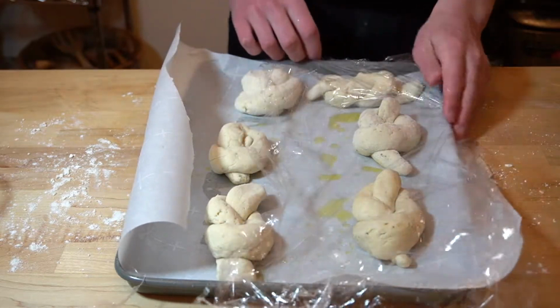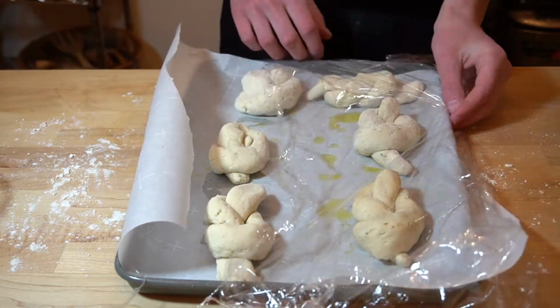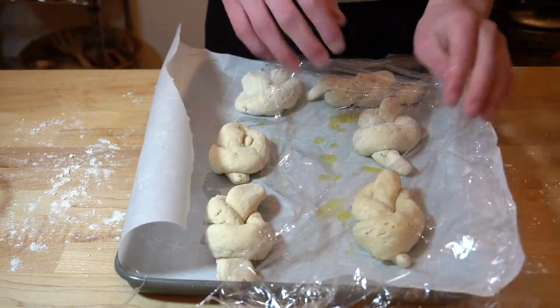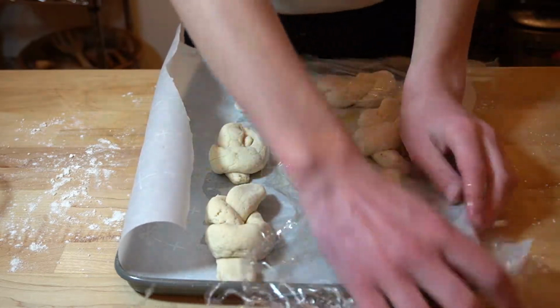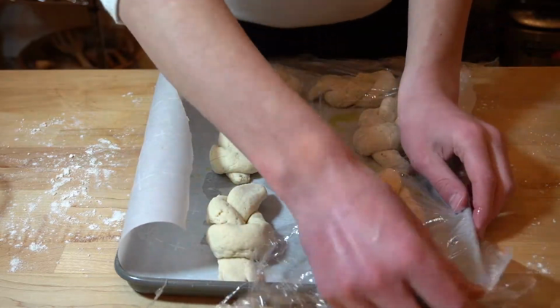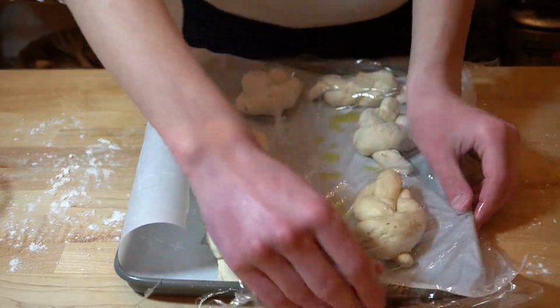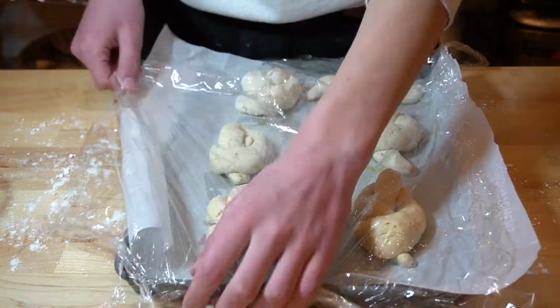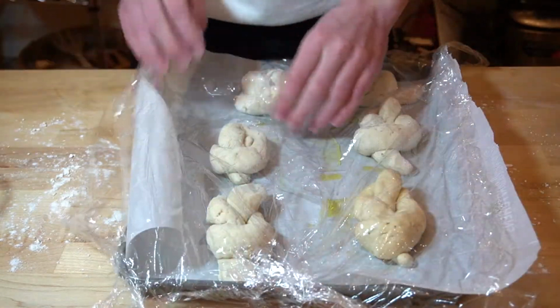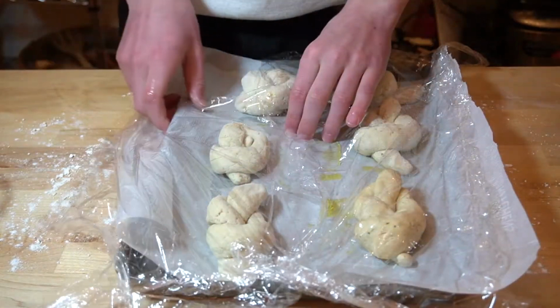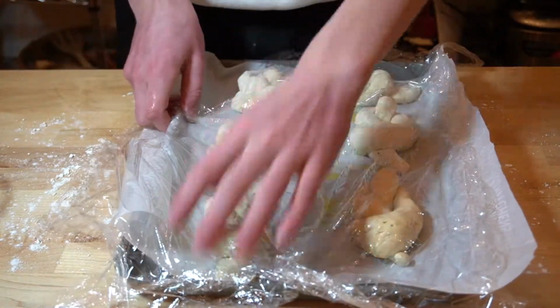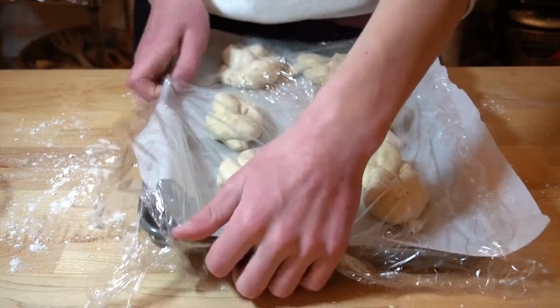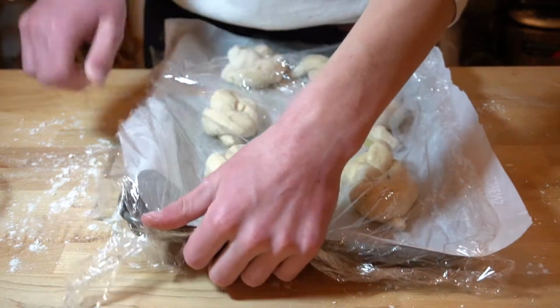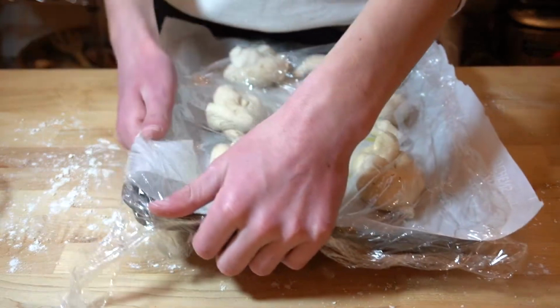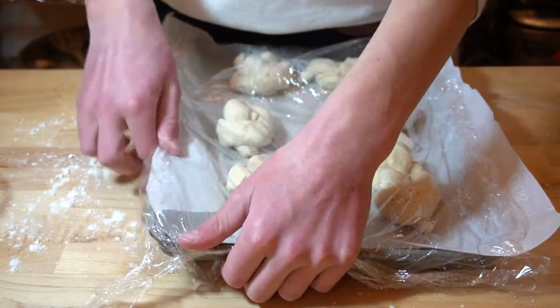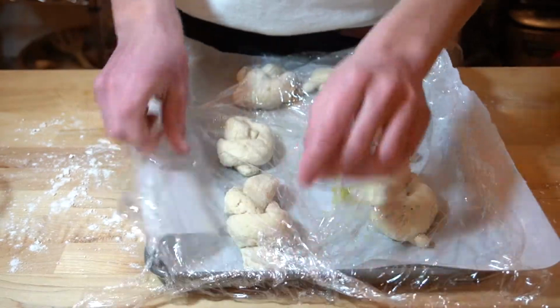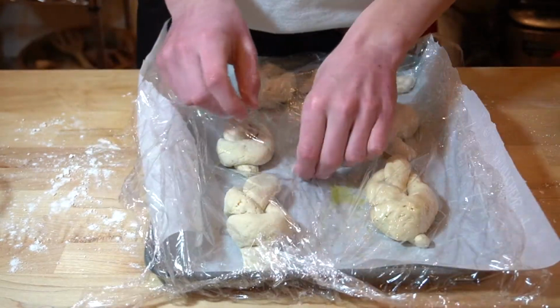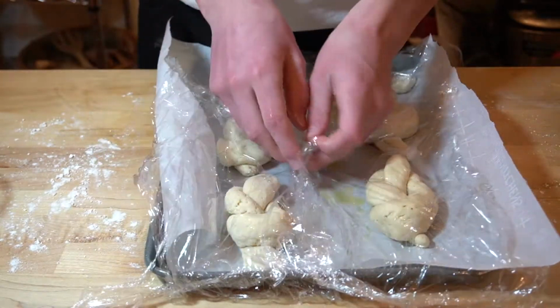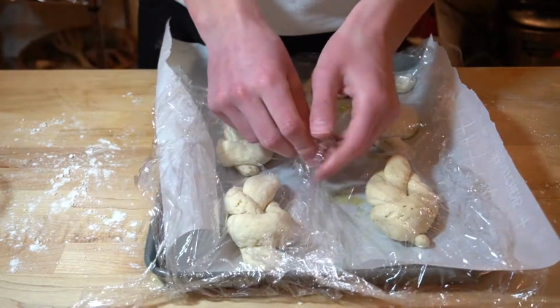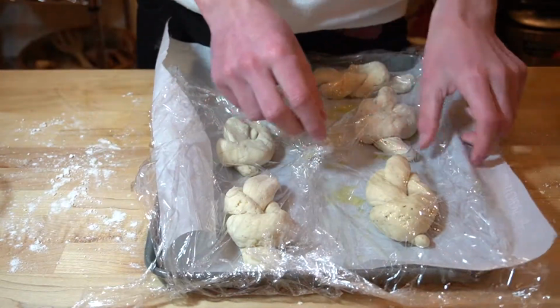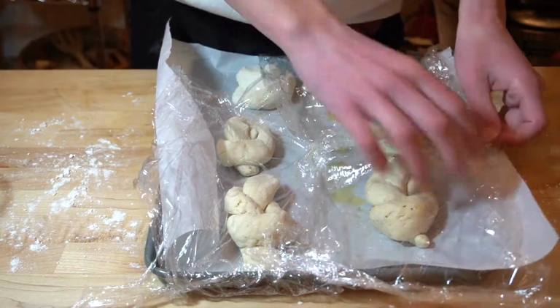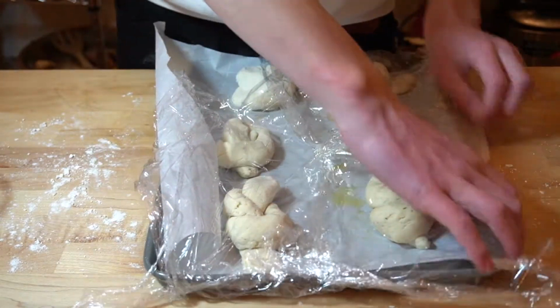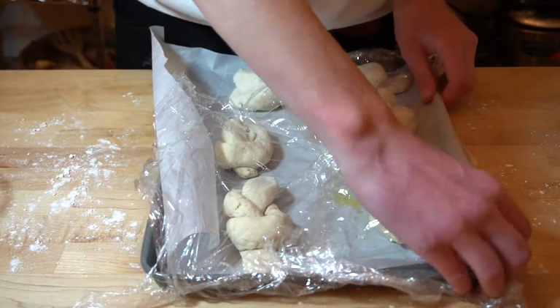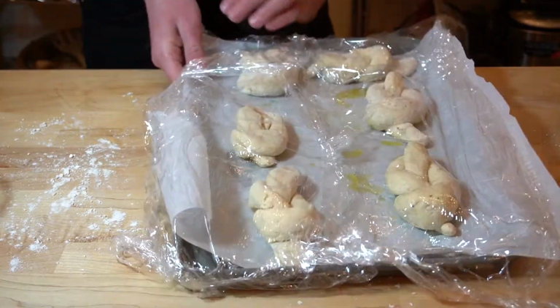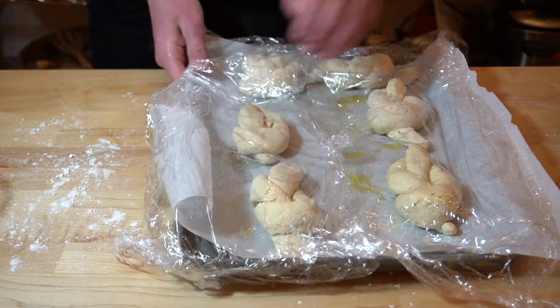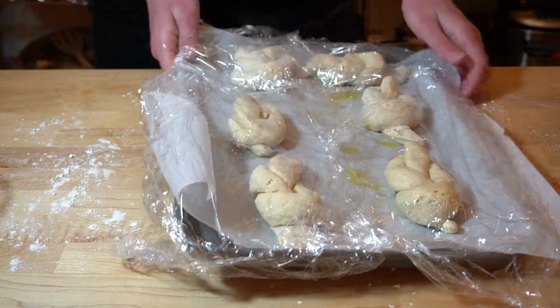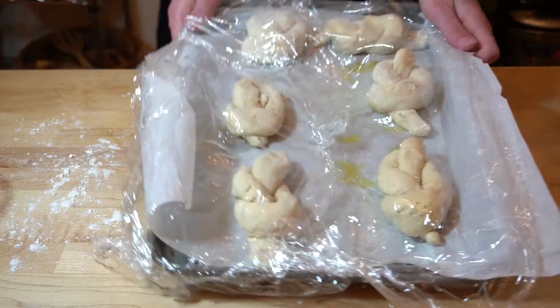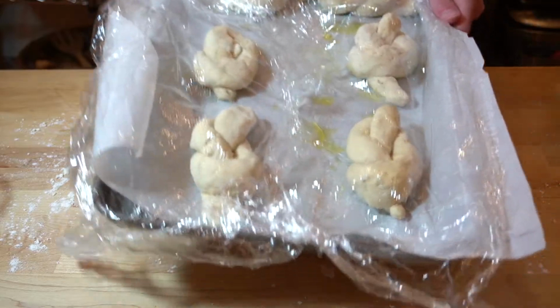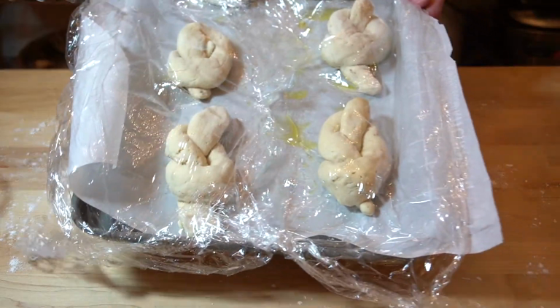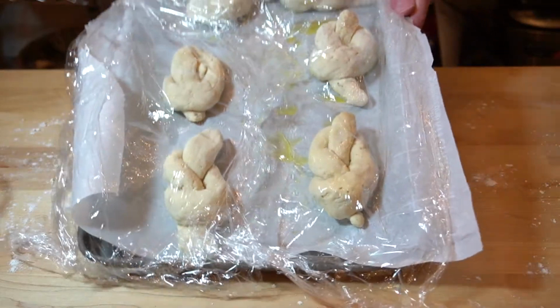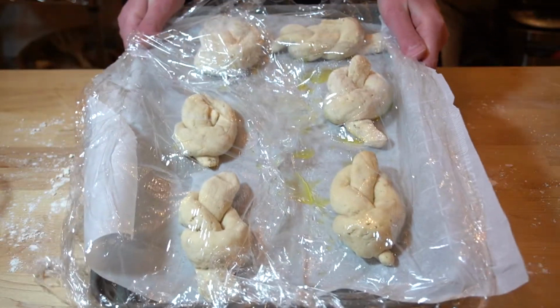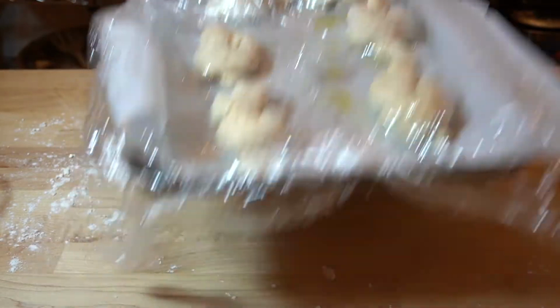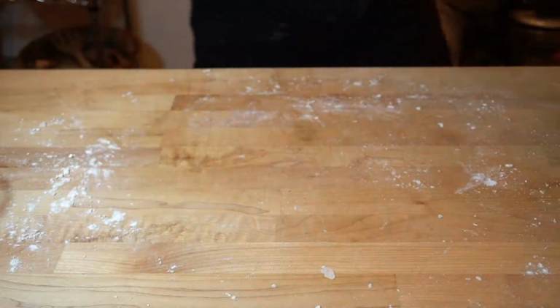Cover that and let it rise for about an hour in a warm, draft-free area. Then do a cool walkout shot so you feel like a cool YouTuber, even though you only have 83 subscribers — and that's okay.